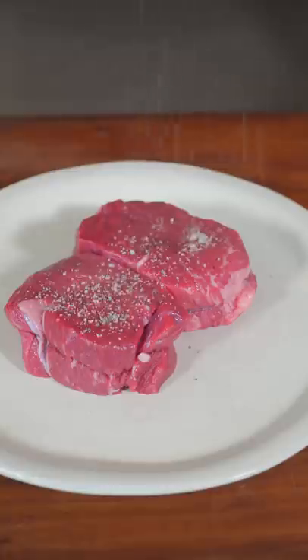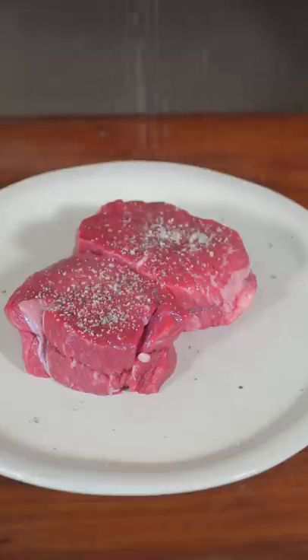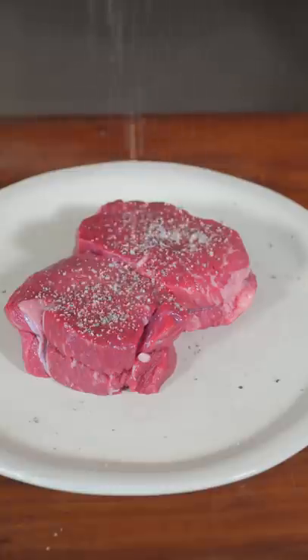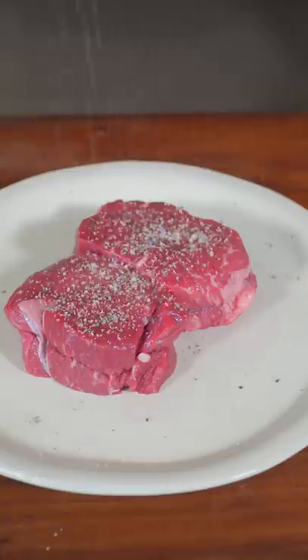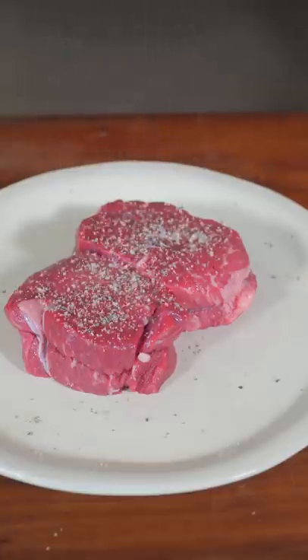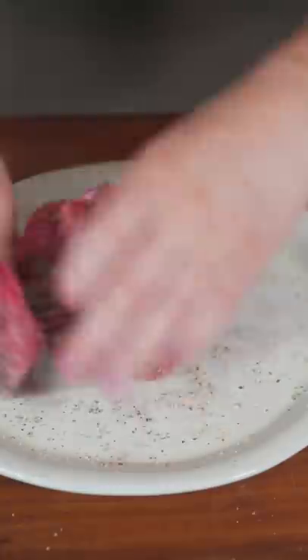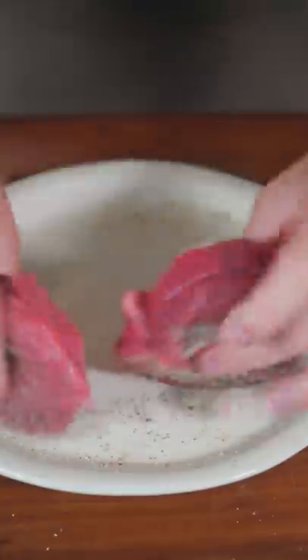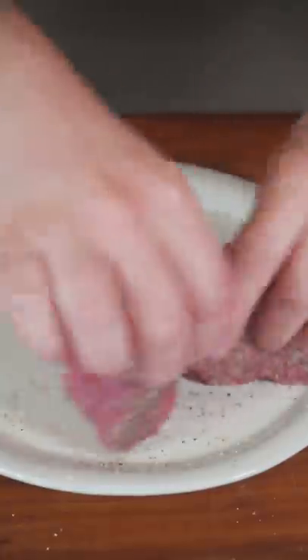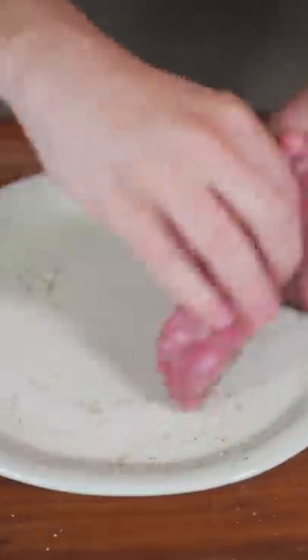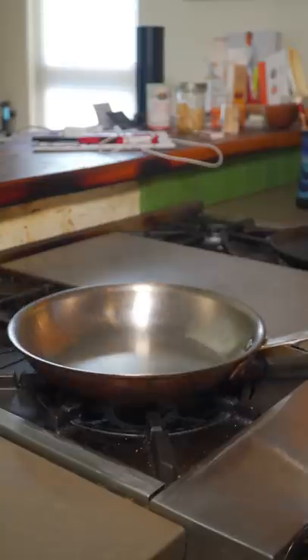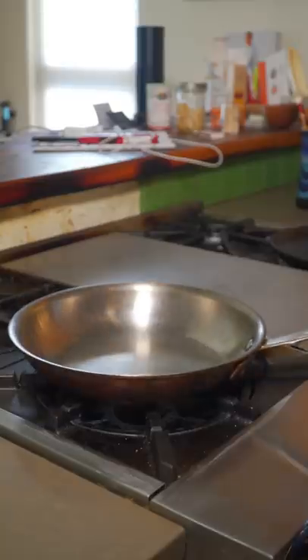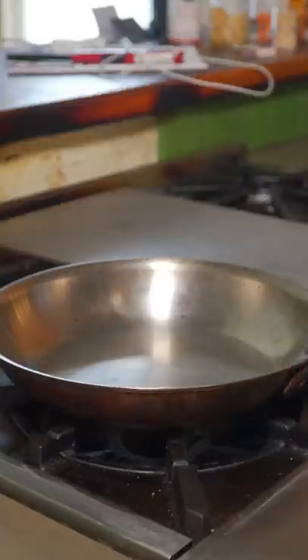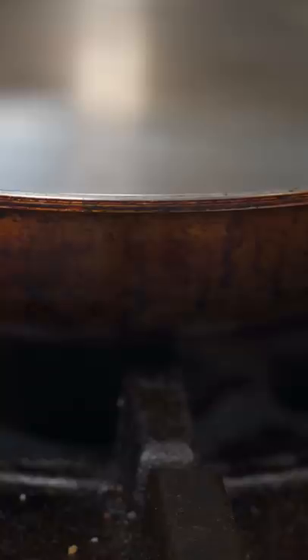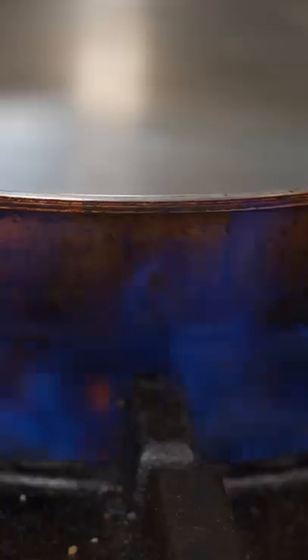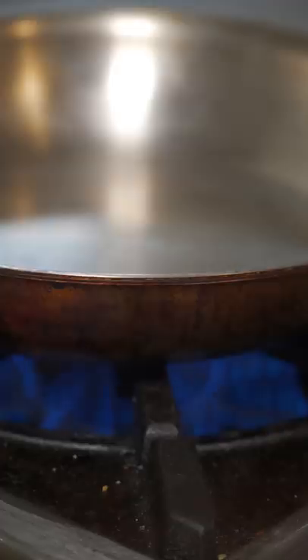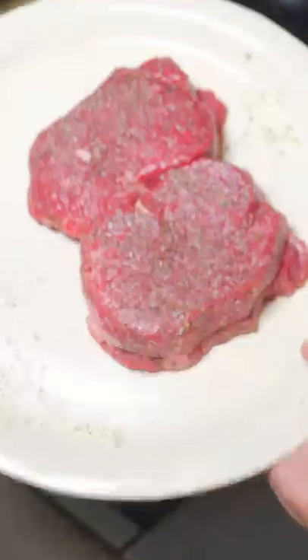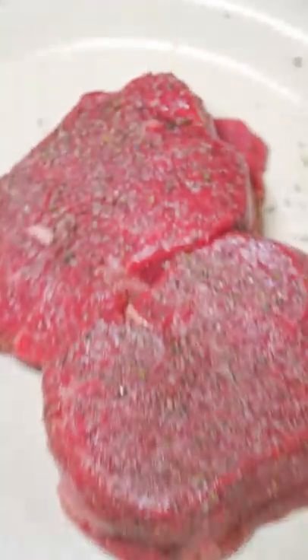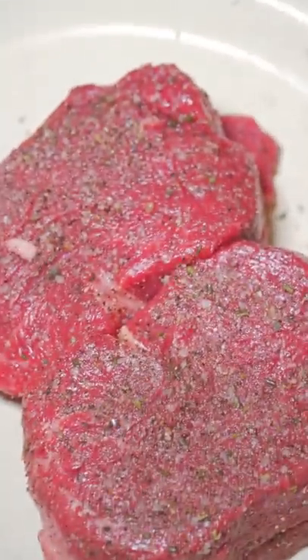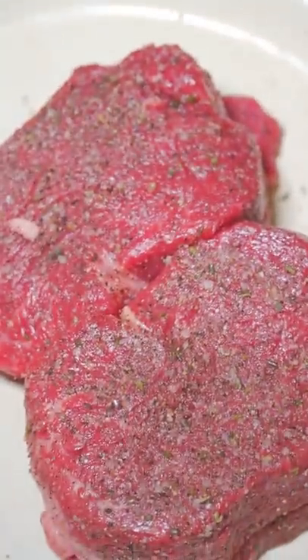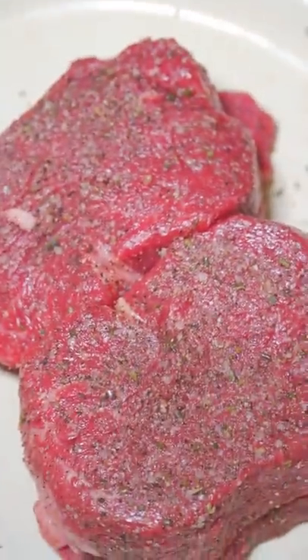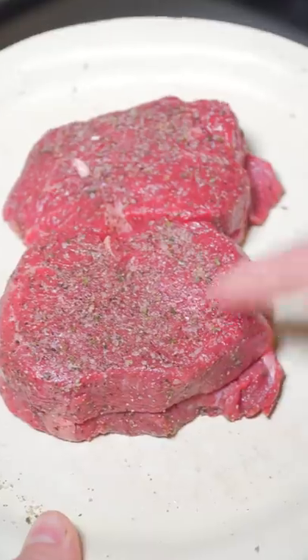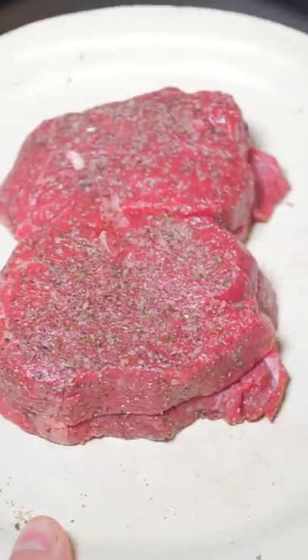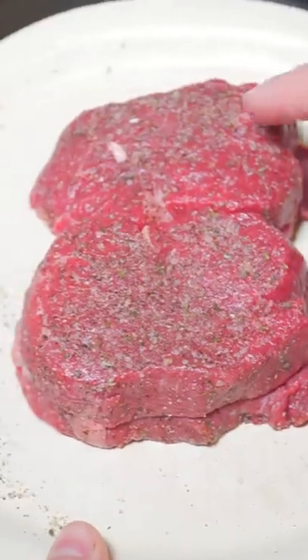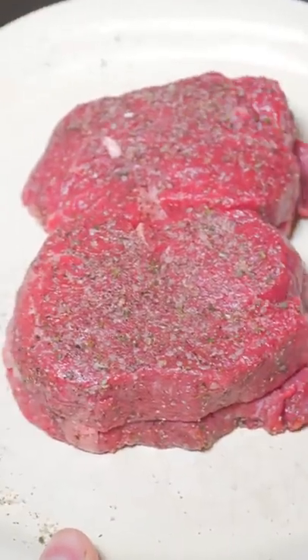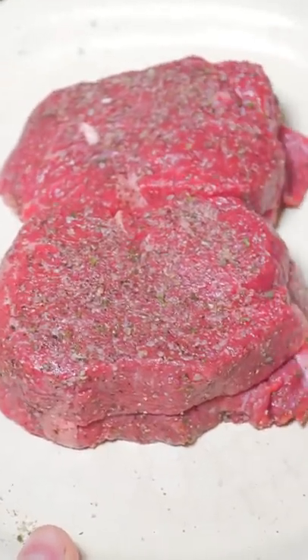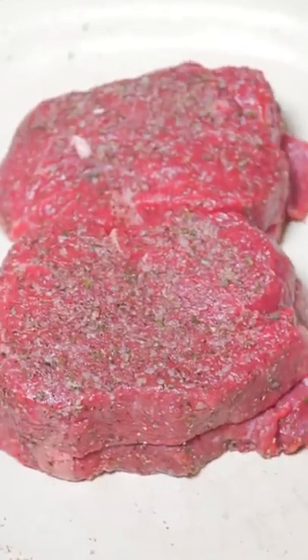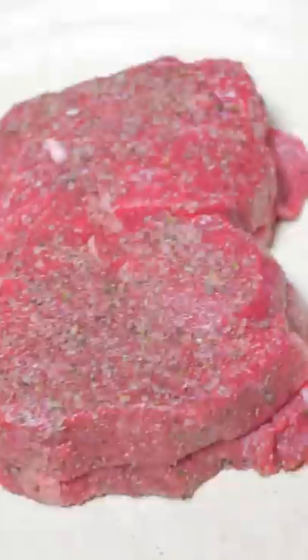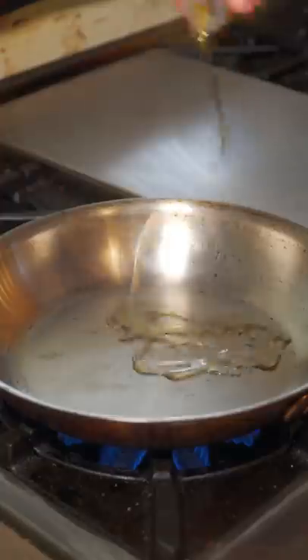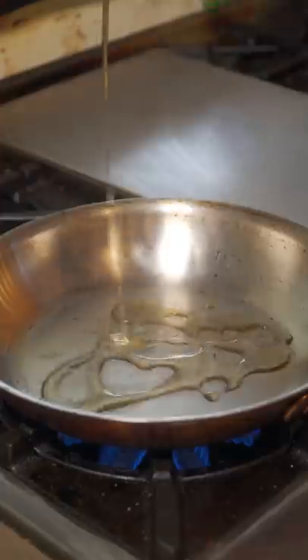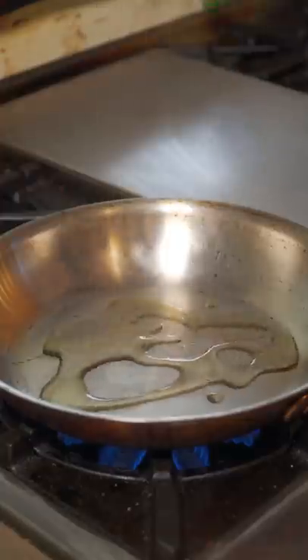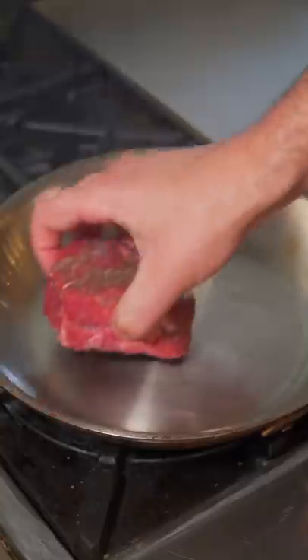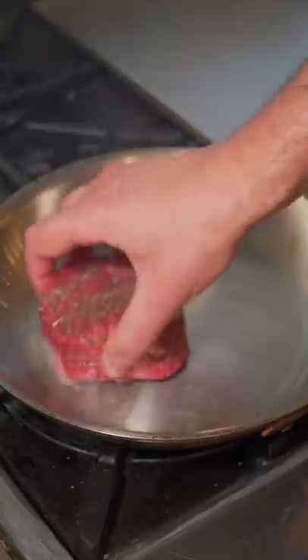You know the drill — season up those steaks, always dip those edges. Quality pan, high heat. Two identical filet mignons: one we're gonna rest, one we're gonna slice right after cooking. High smoke point oil and sear.